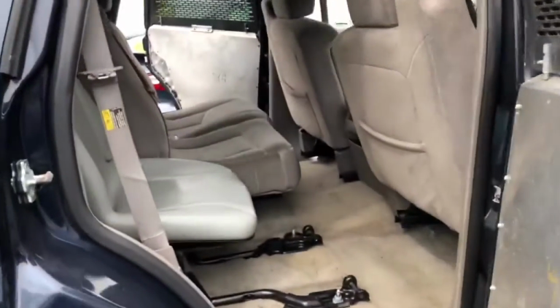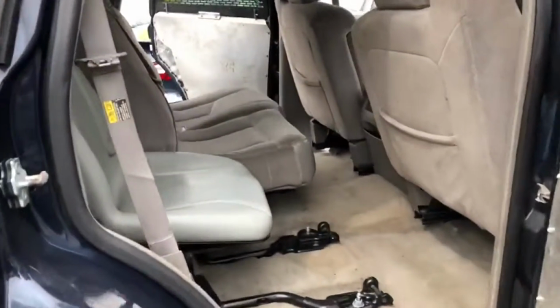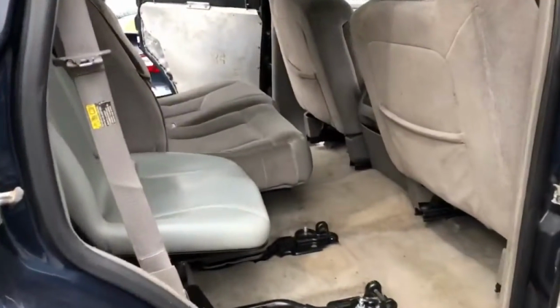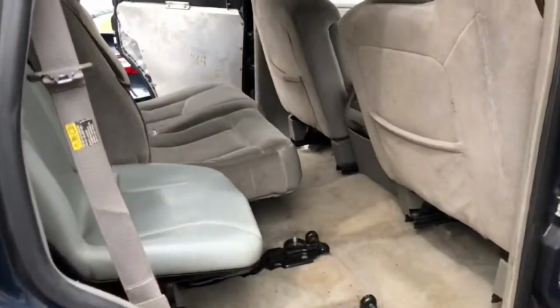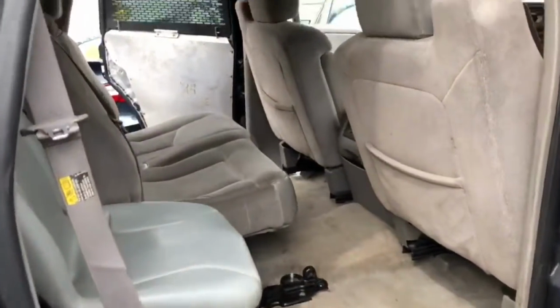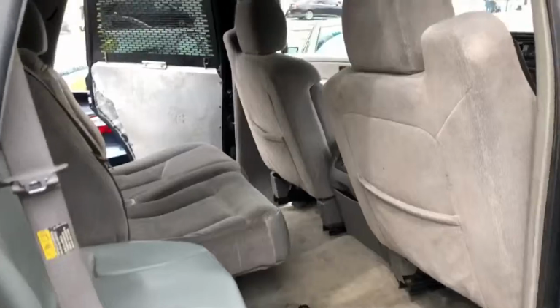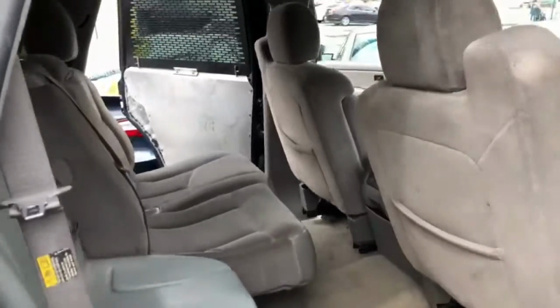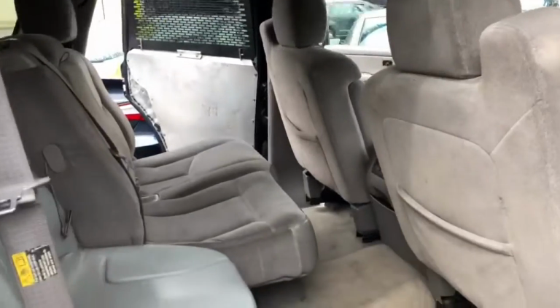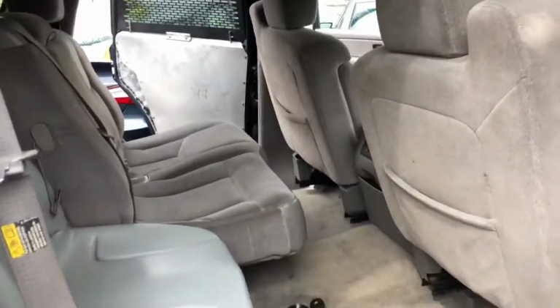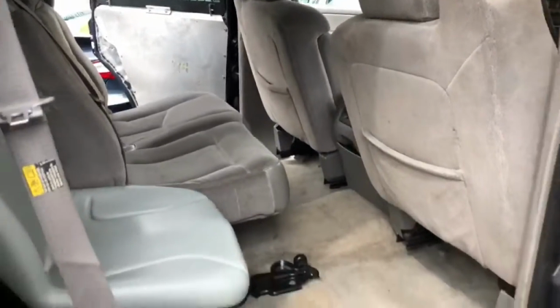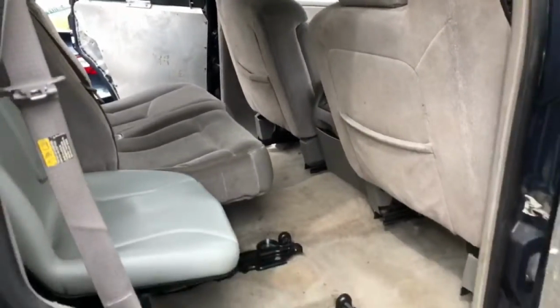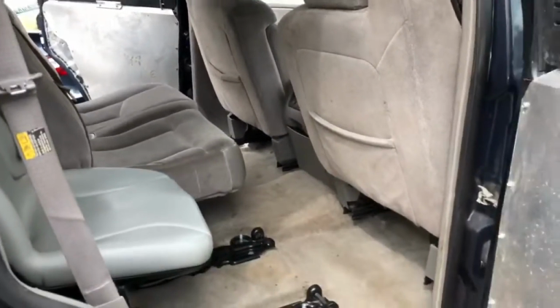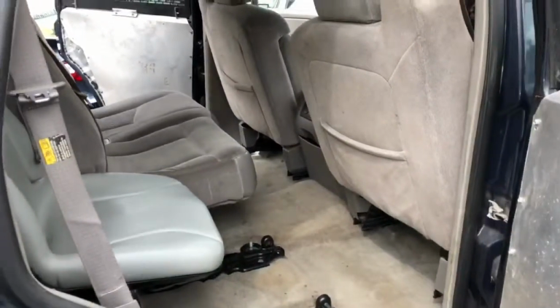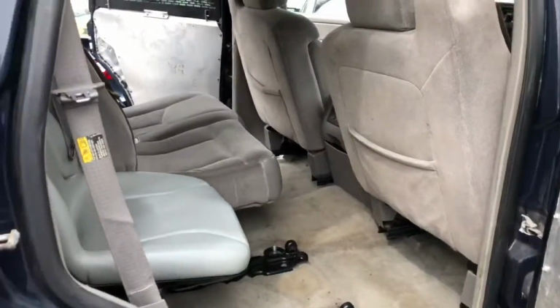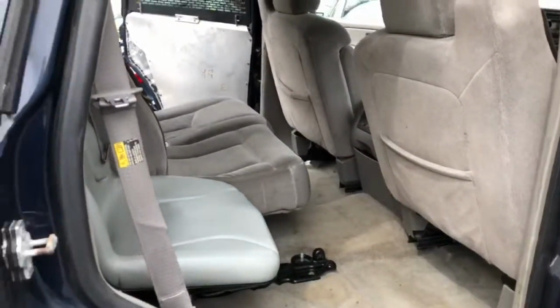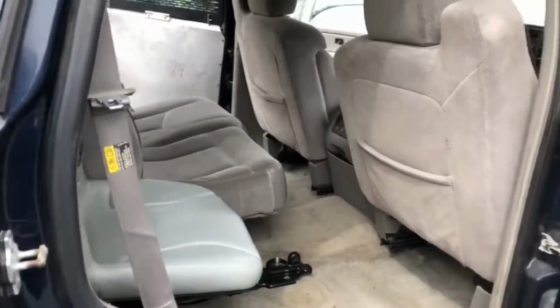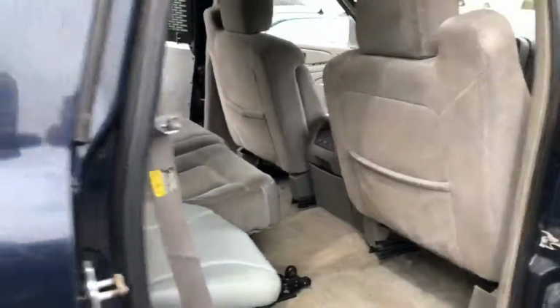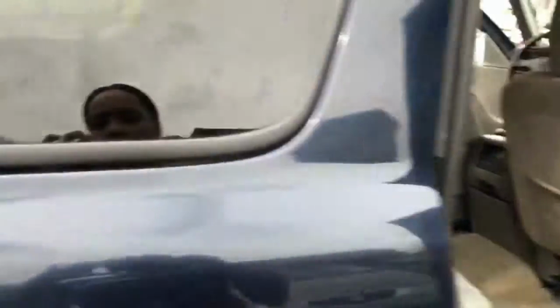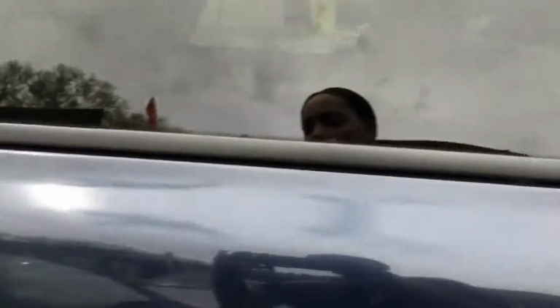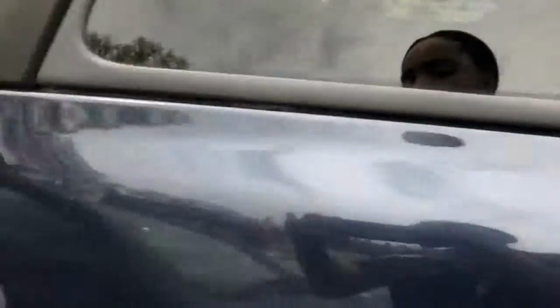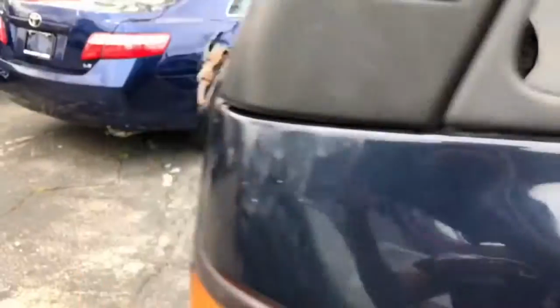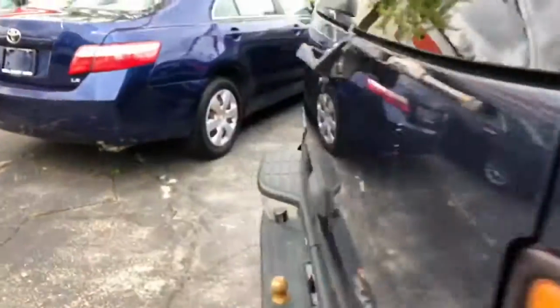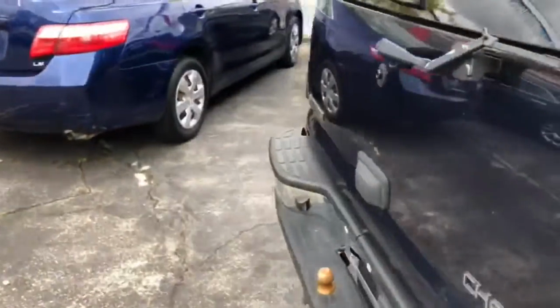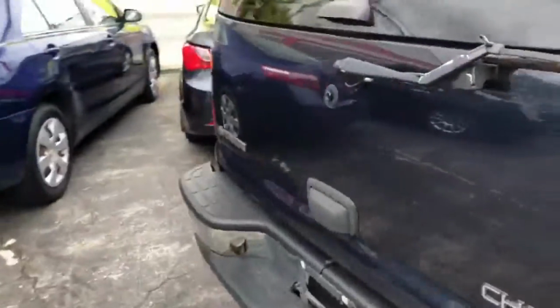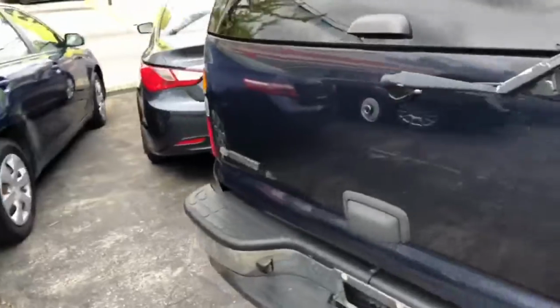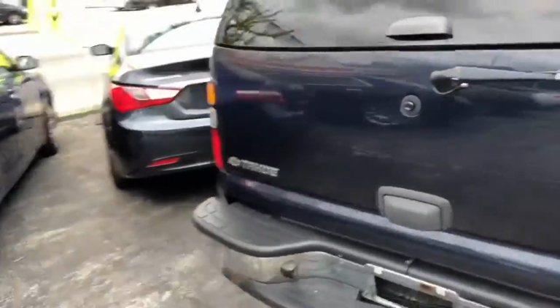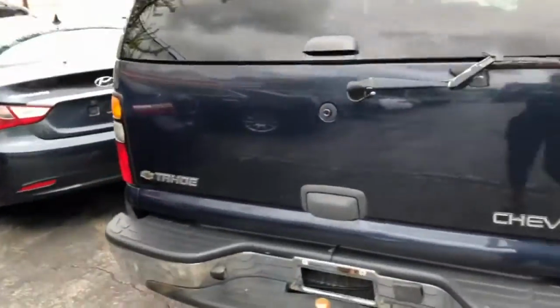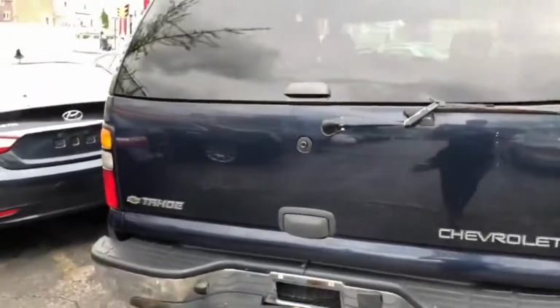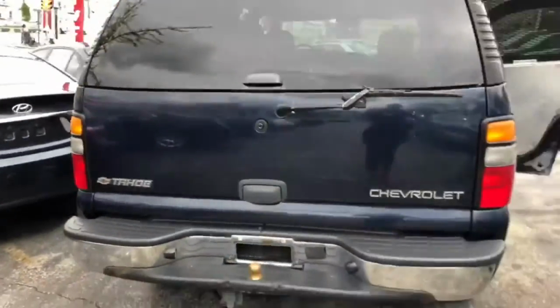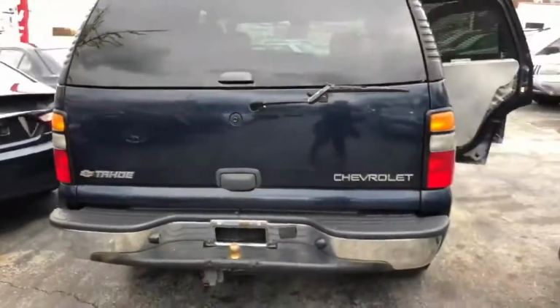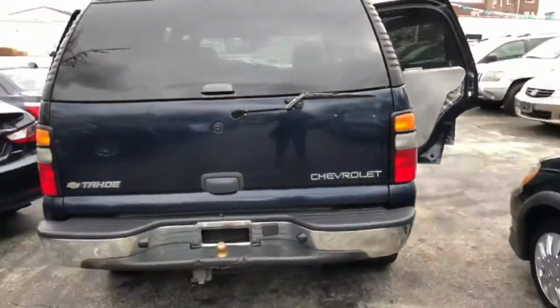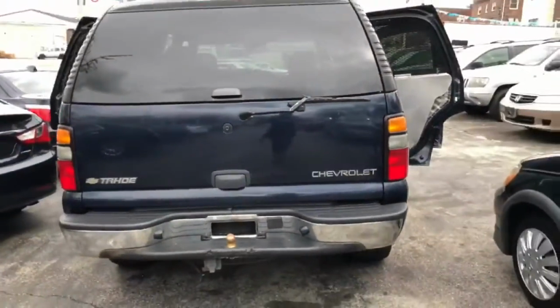Here's the back. It has a spacious trunk. Cloth interior. Its color is blue.